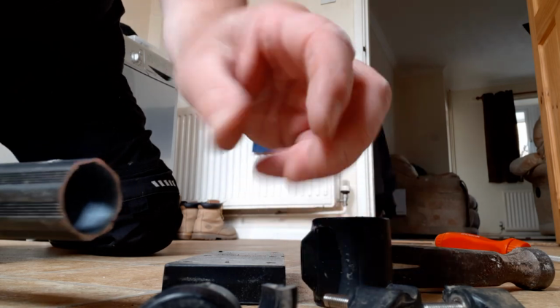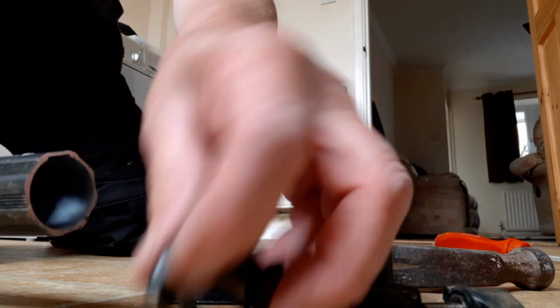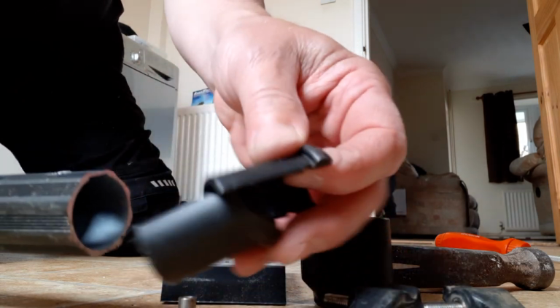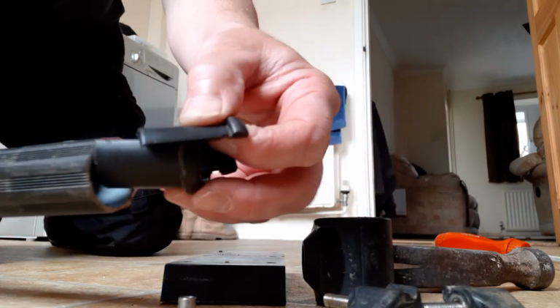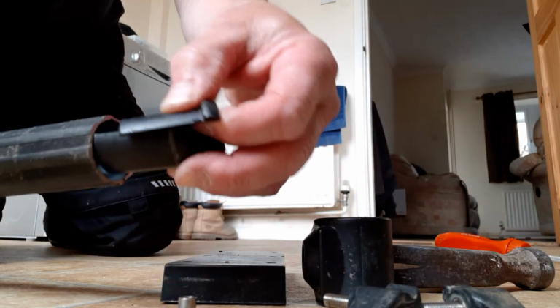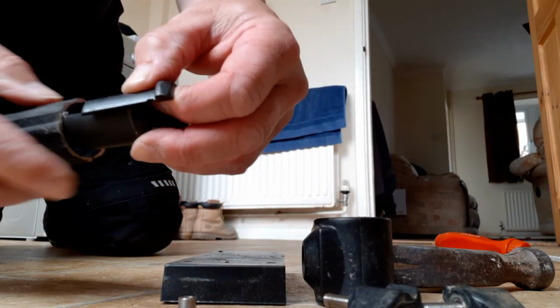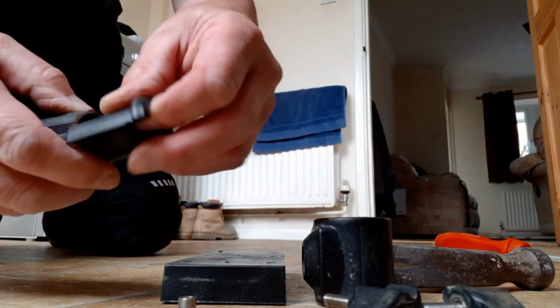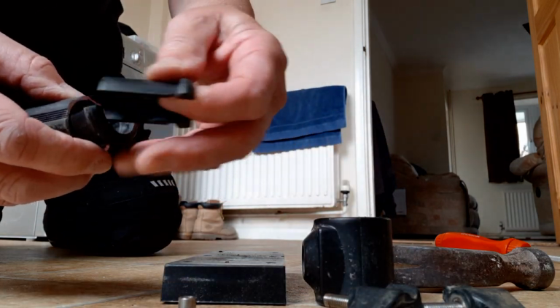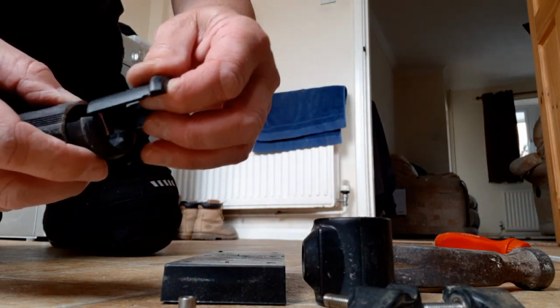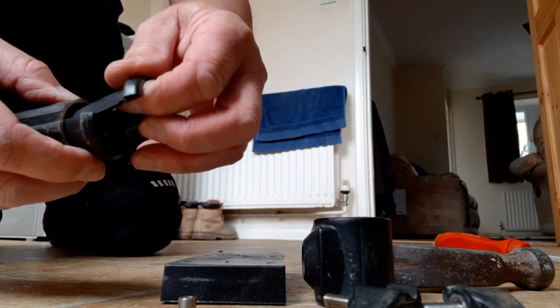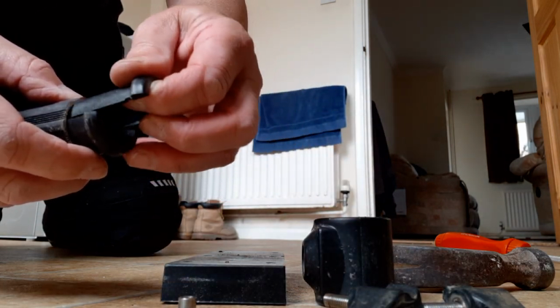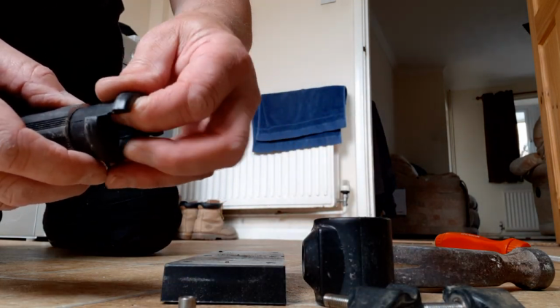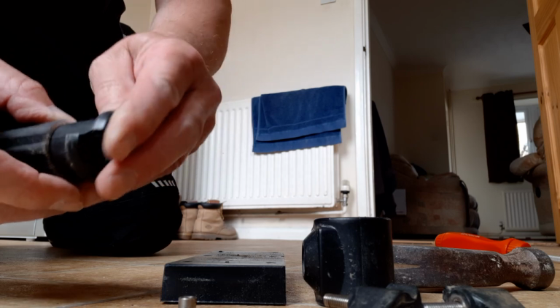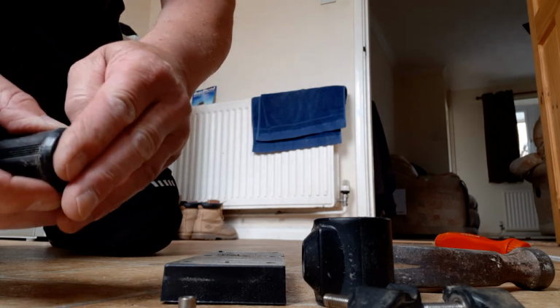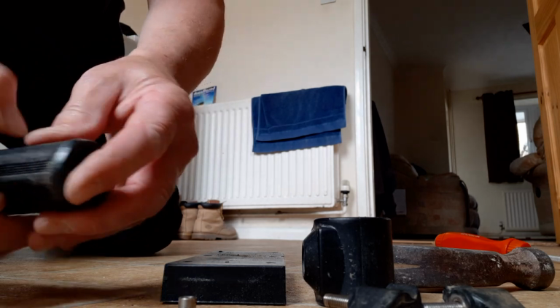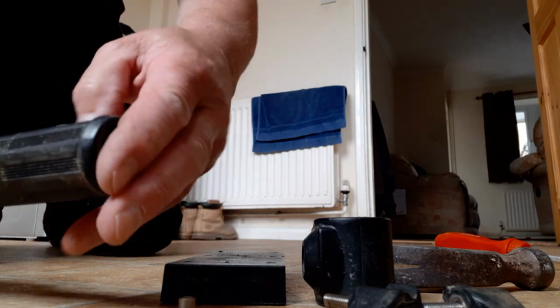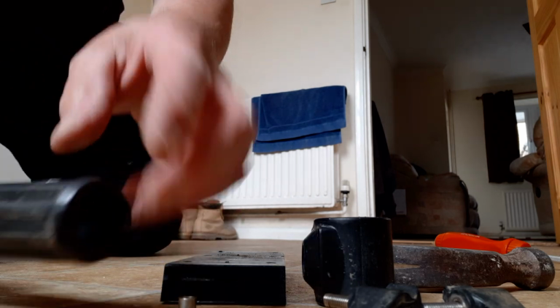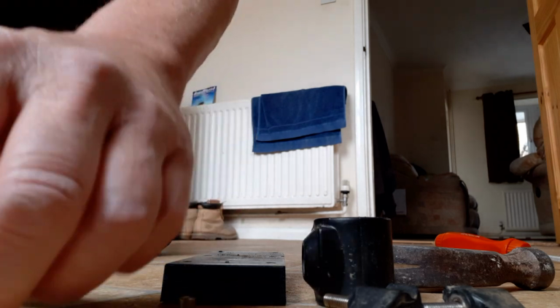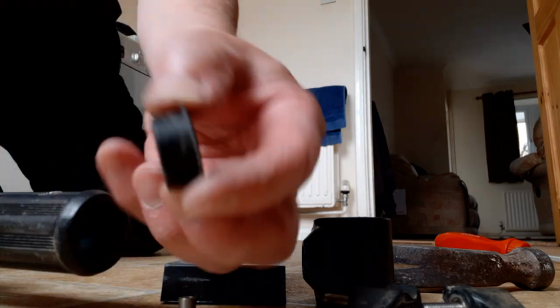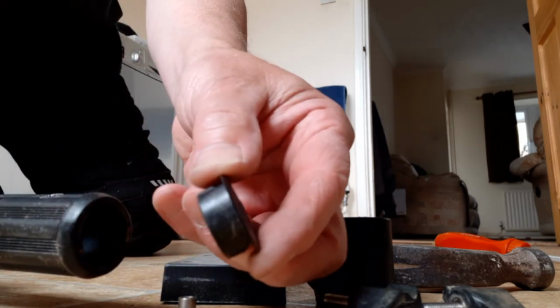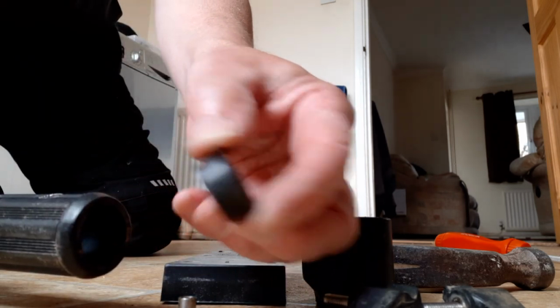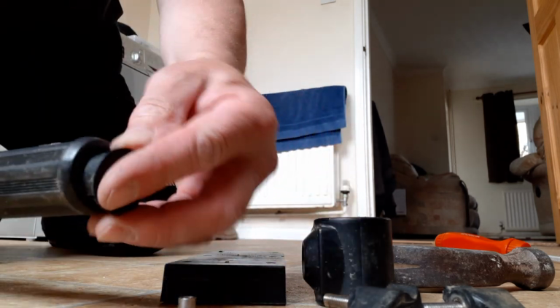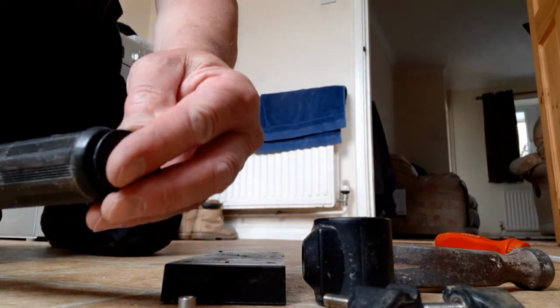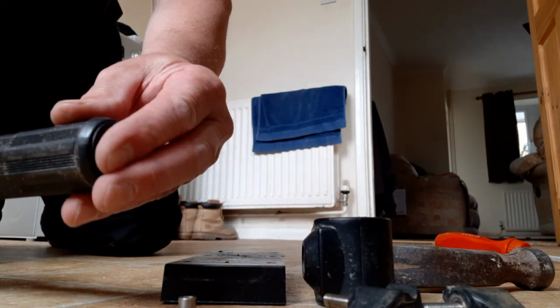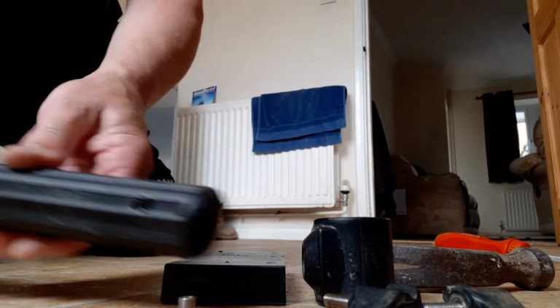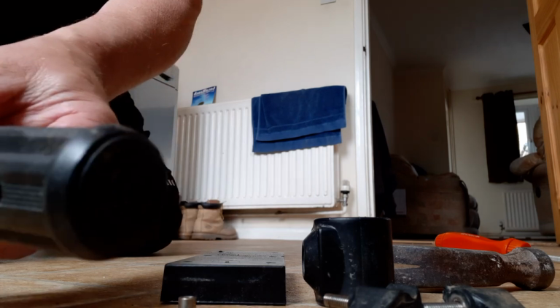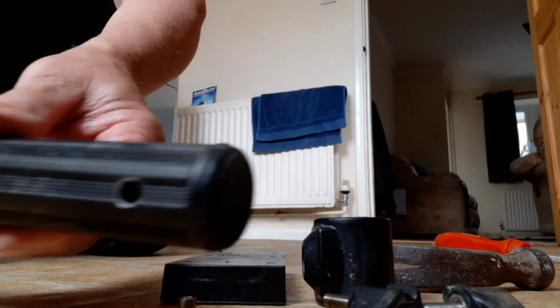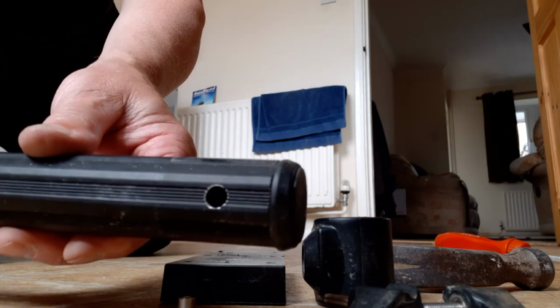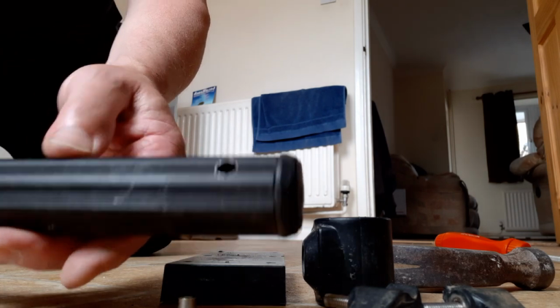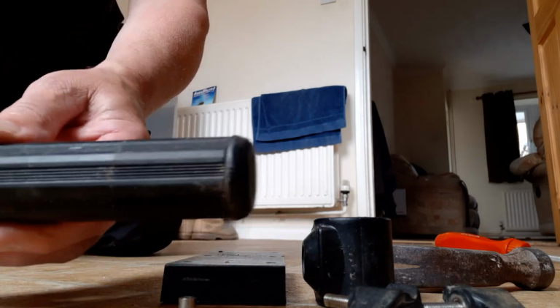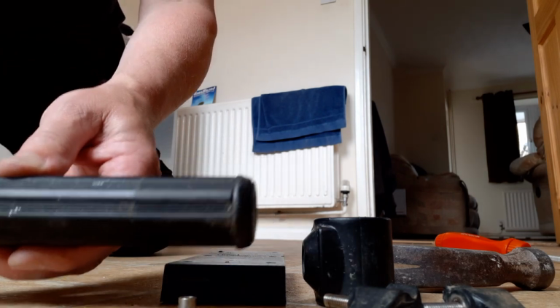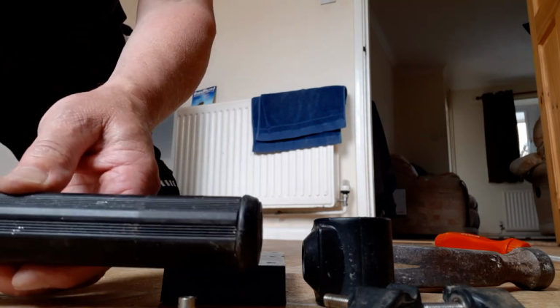Simple as that. Then all you've got to do is put the collar piece back in, slot it in and put your little cap back in the end. Job done, simple as that. Cheers!